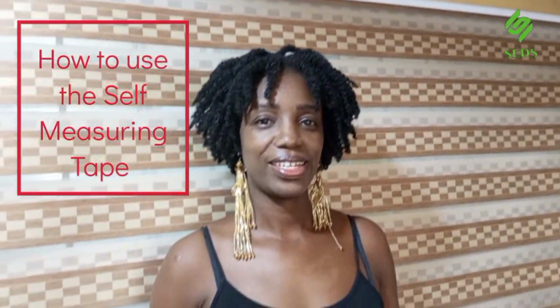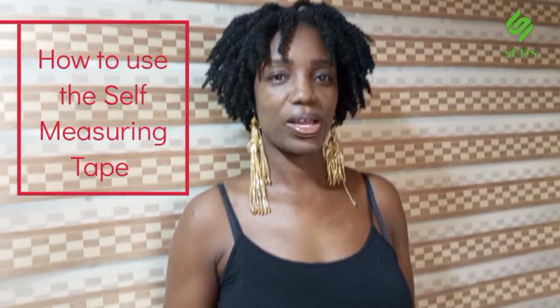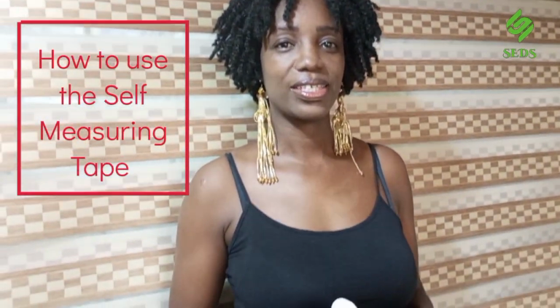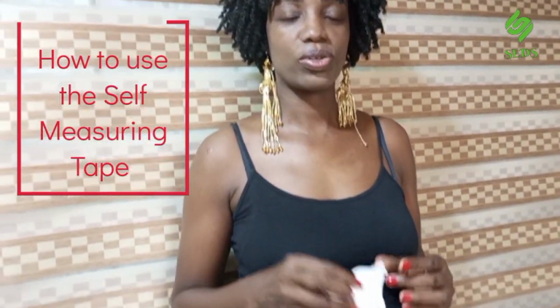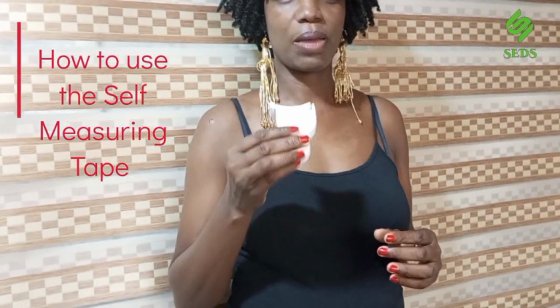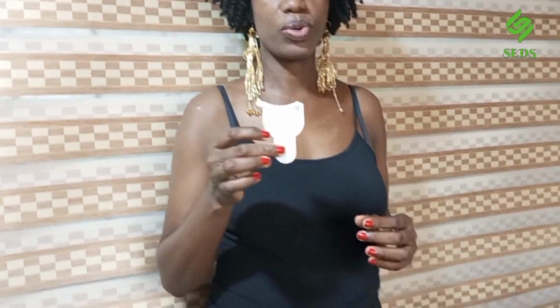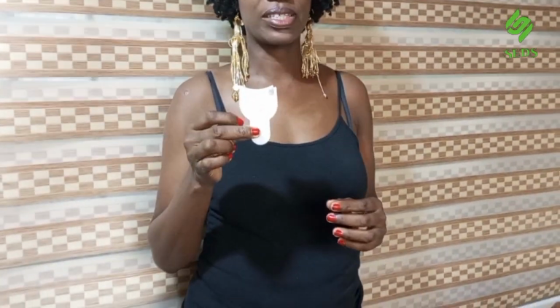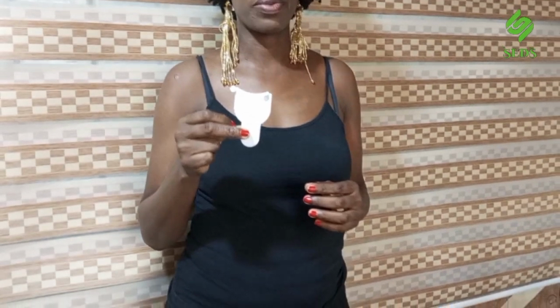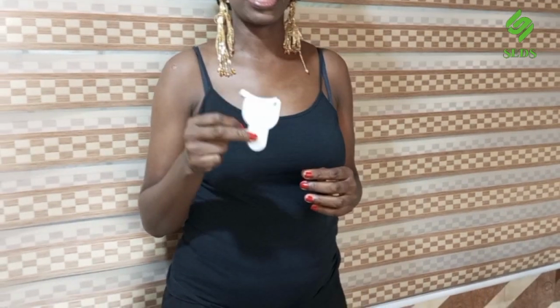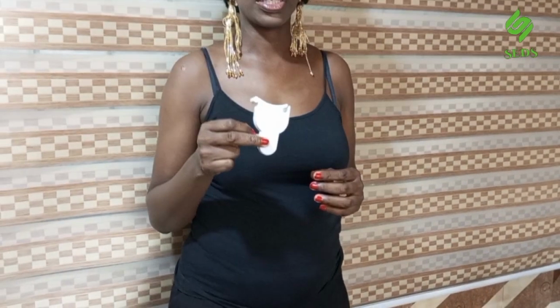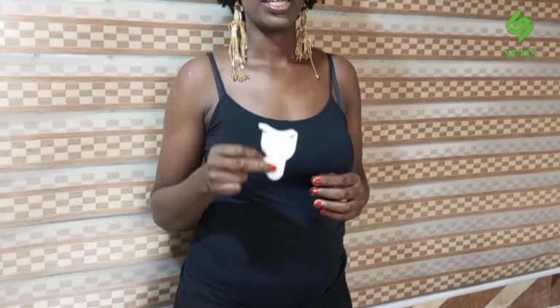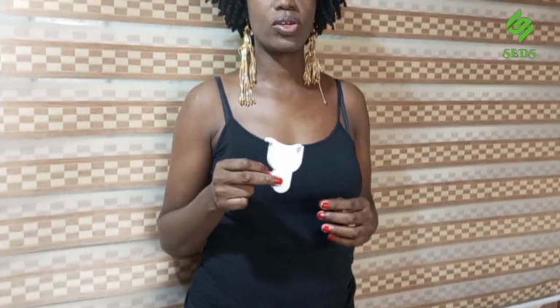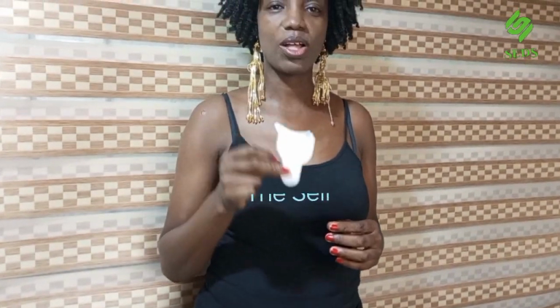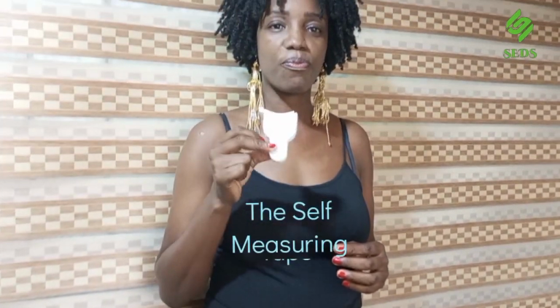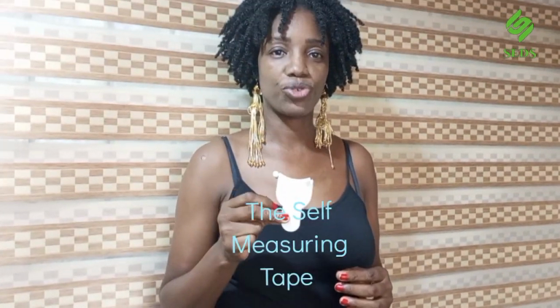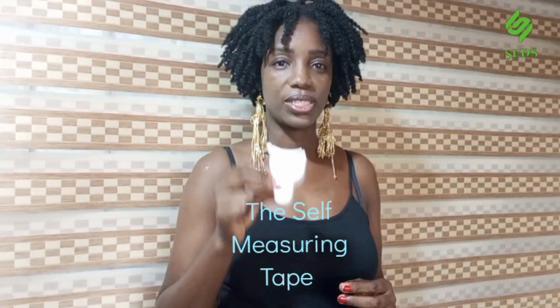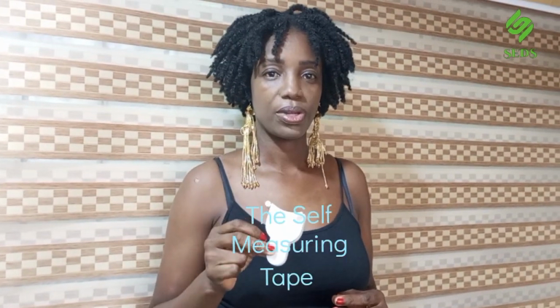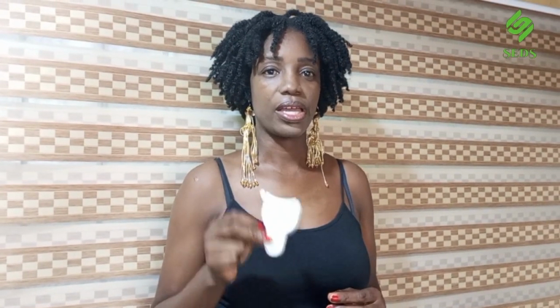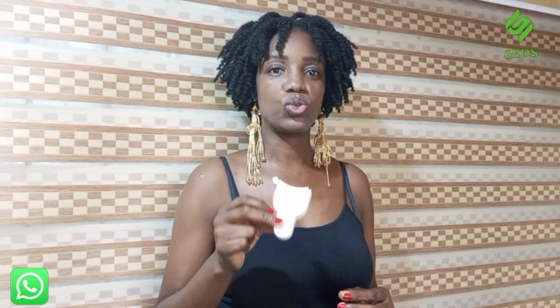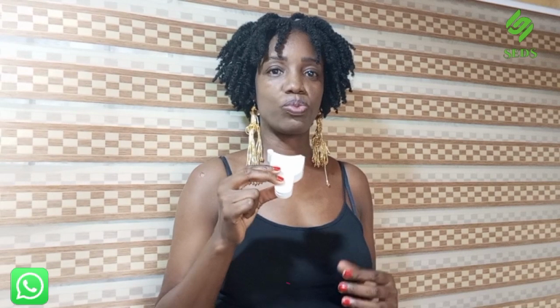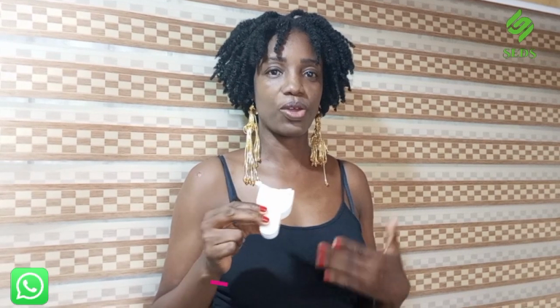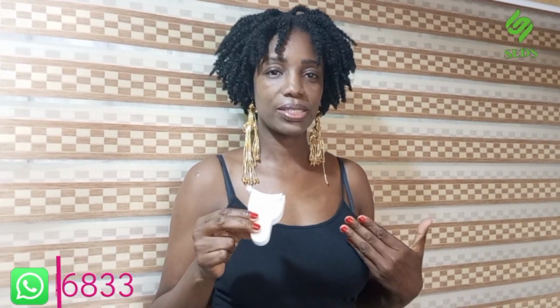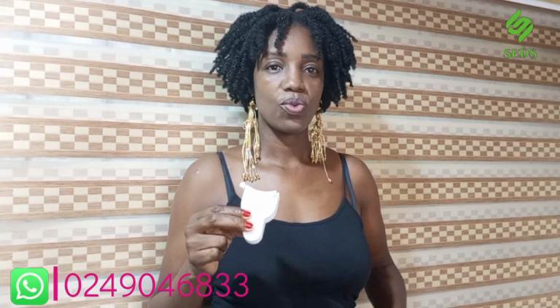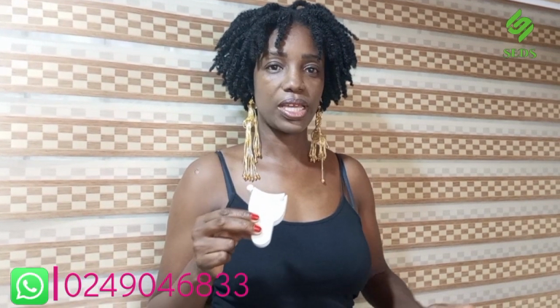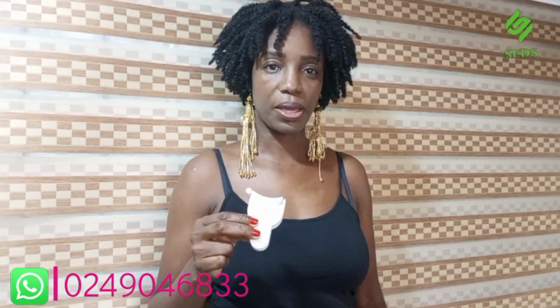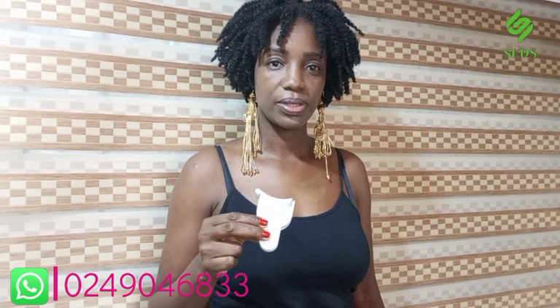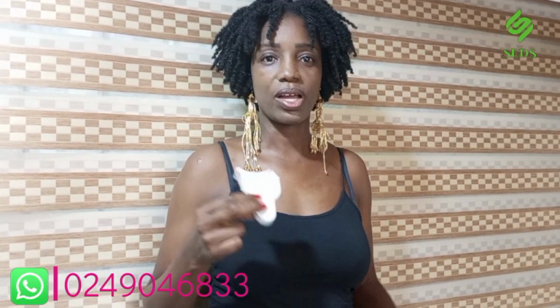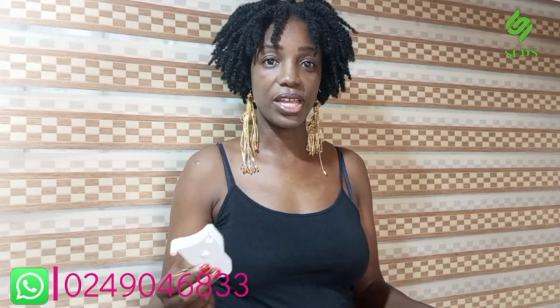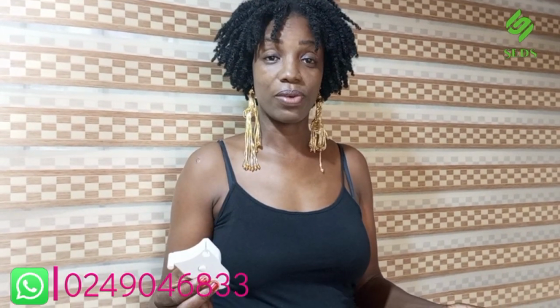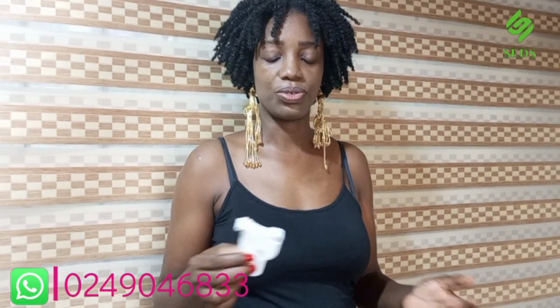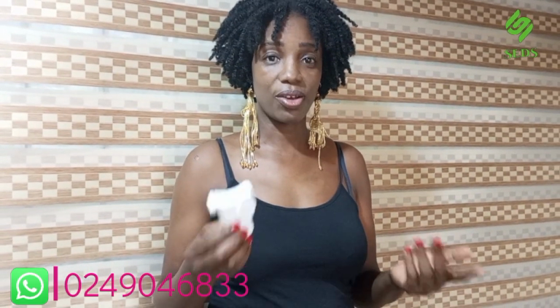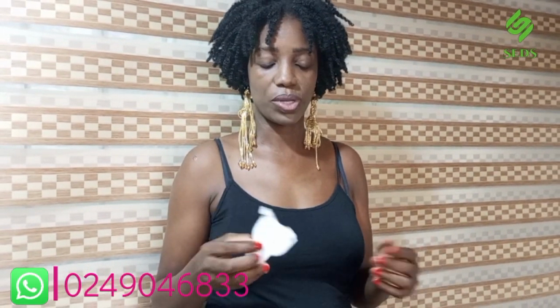Hello guys, so this is something you may have seen for garments and accessories. It's called a self-measuring tape. It helps you to be able to measure your bust, waist and hip without having anyone around you. How does it work?